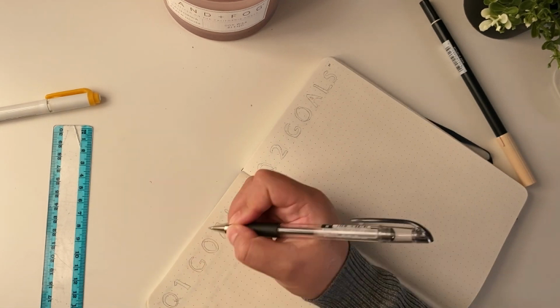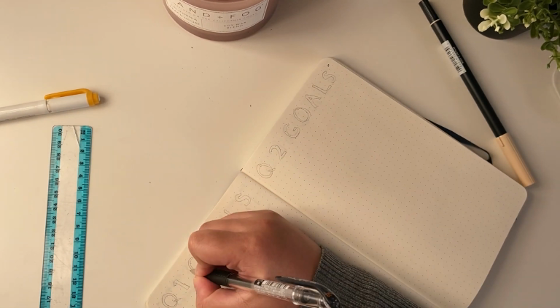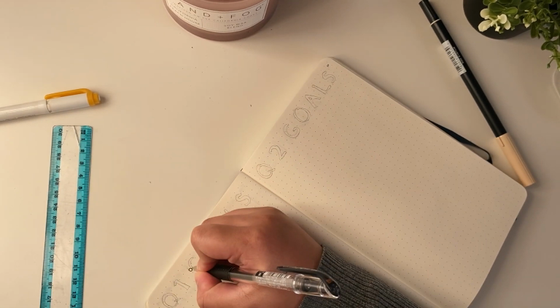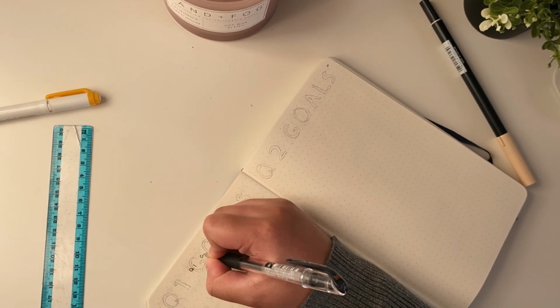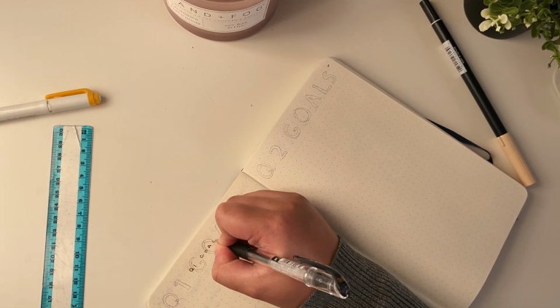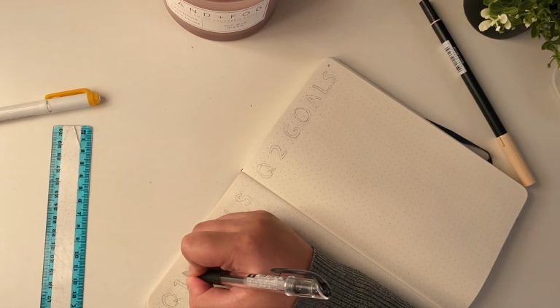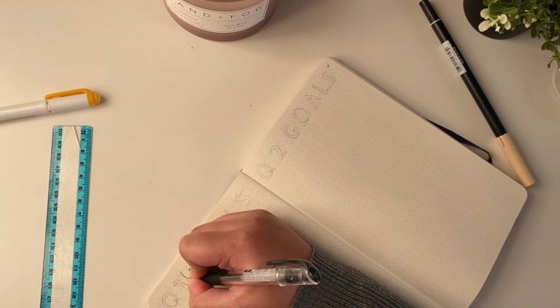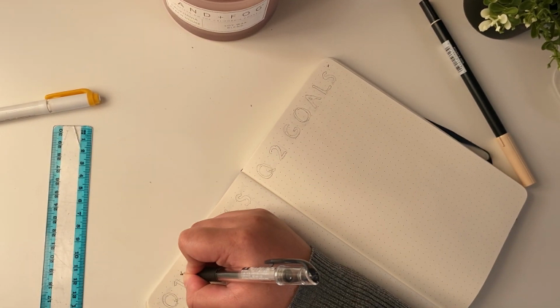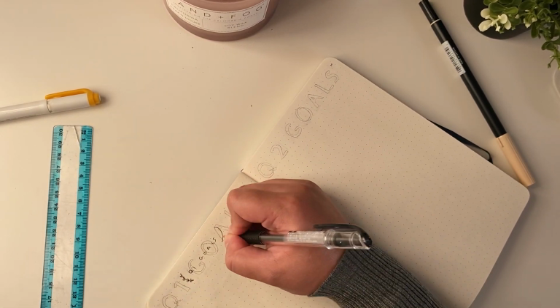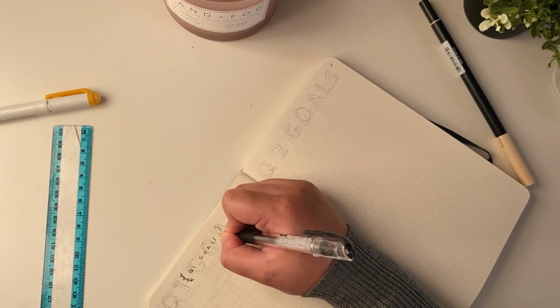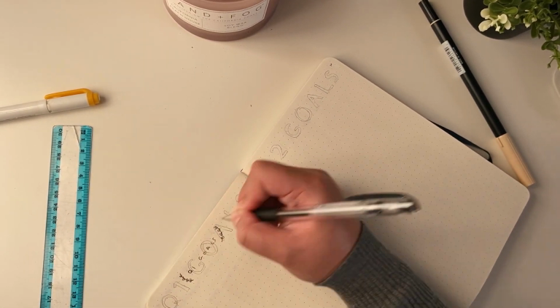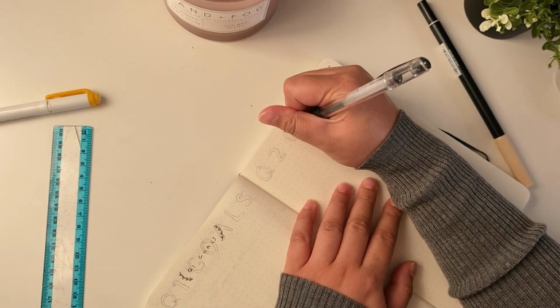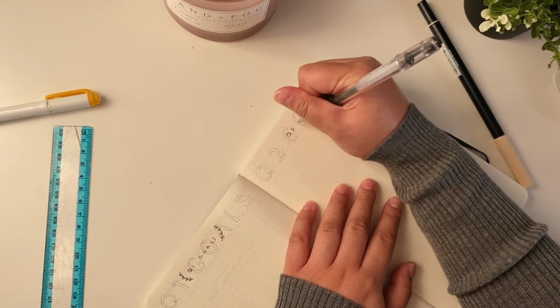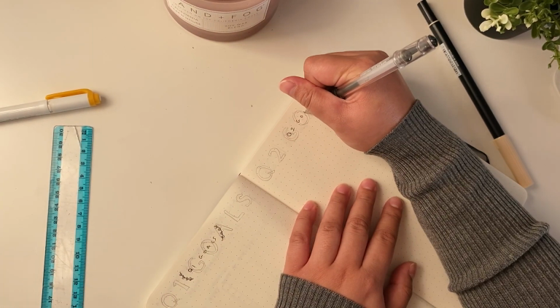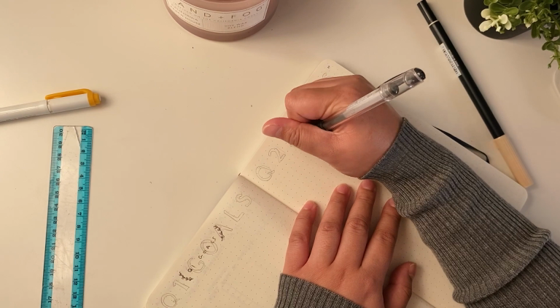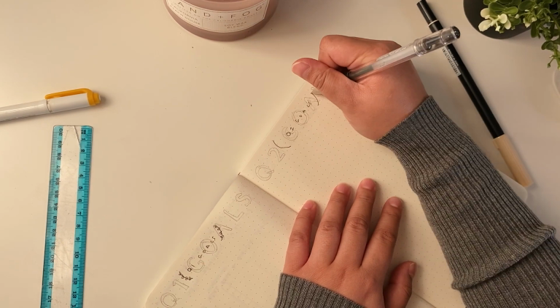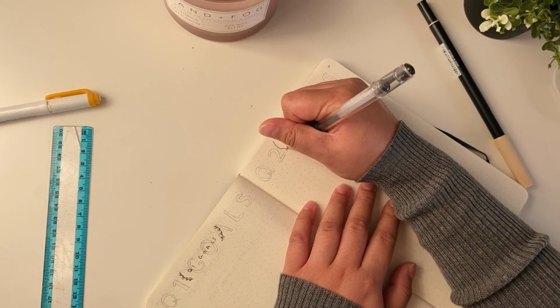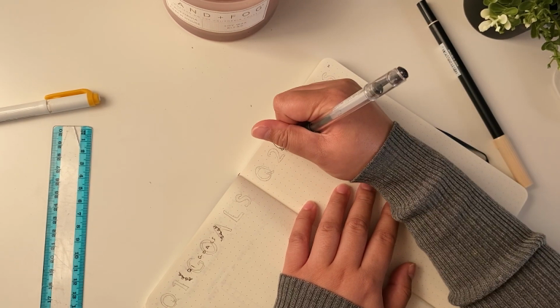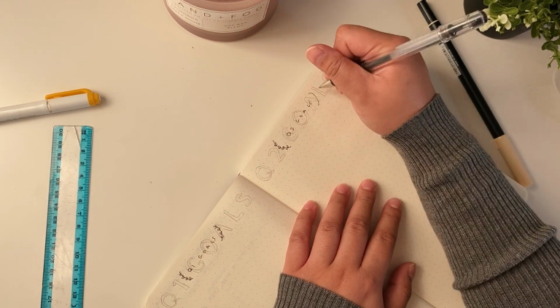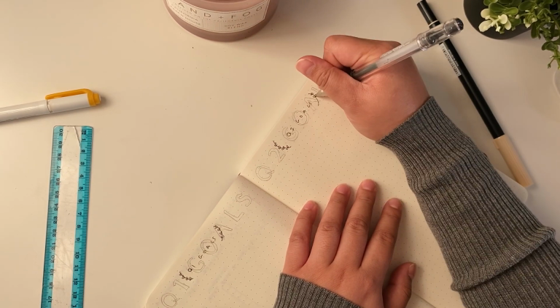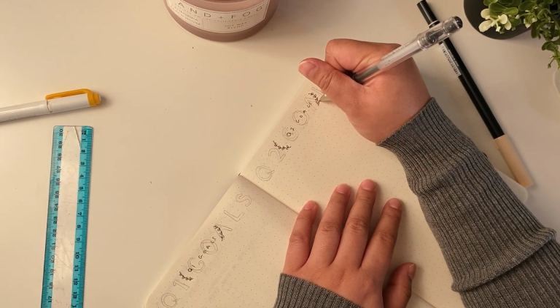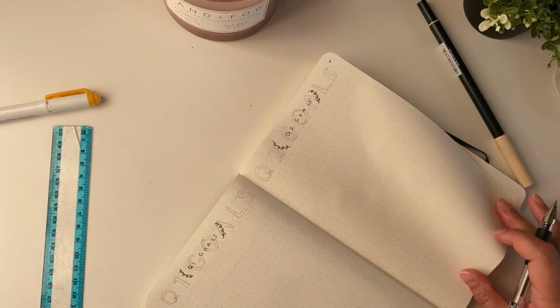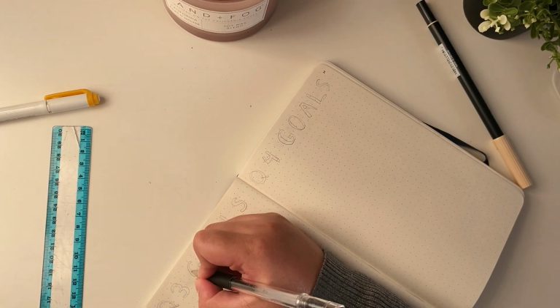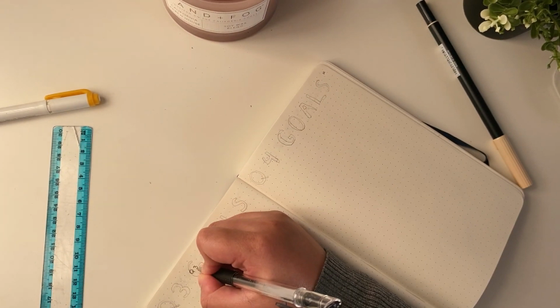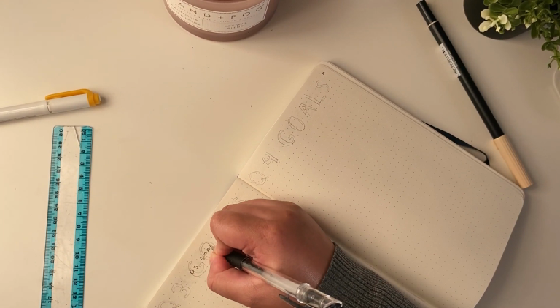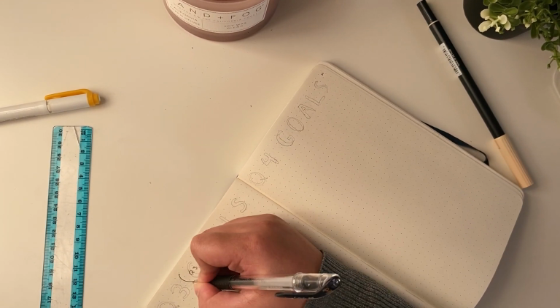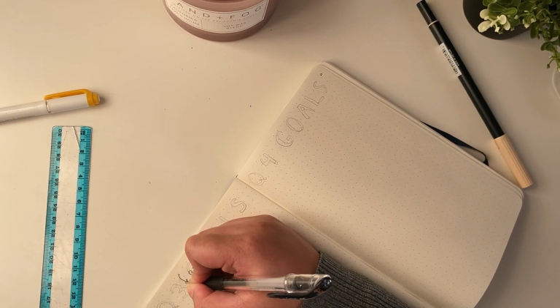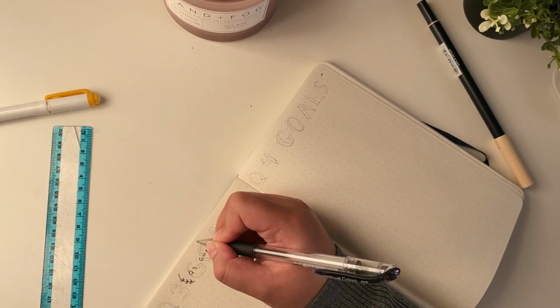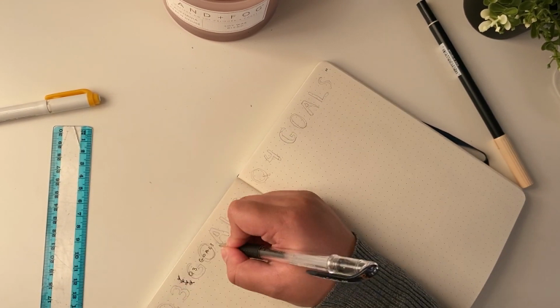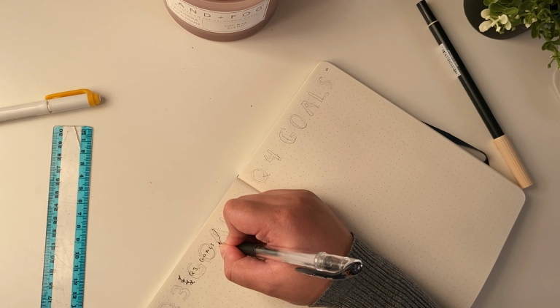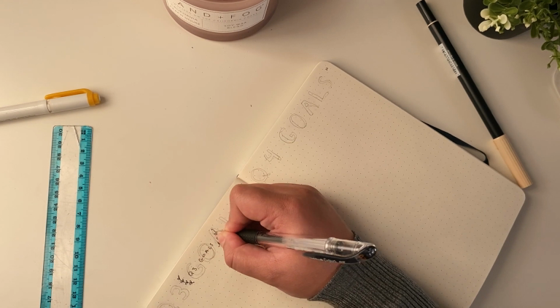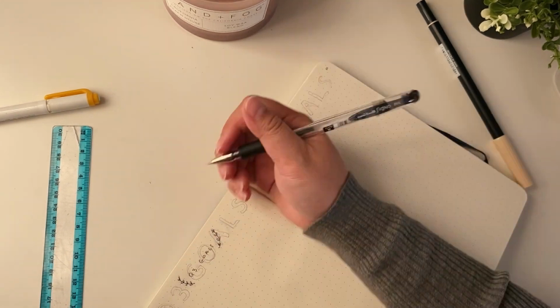After that I have spreads for each business quarter — Q1 being January to March — and I wanted to split things up this way so it's easier for me to break up my goals and just focus on the goals for that quarter.